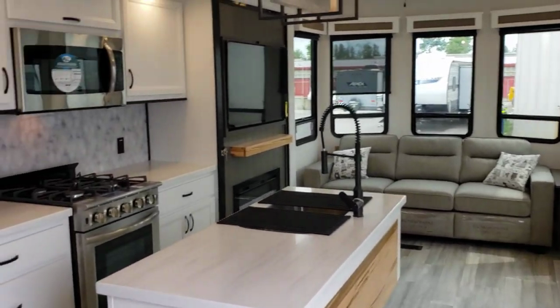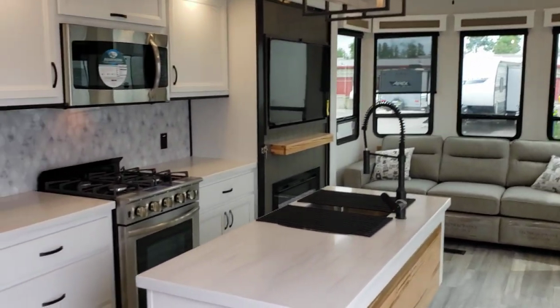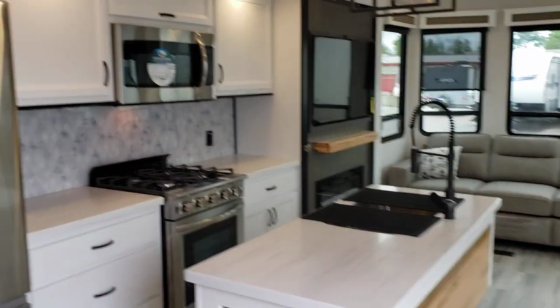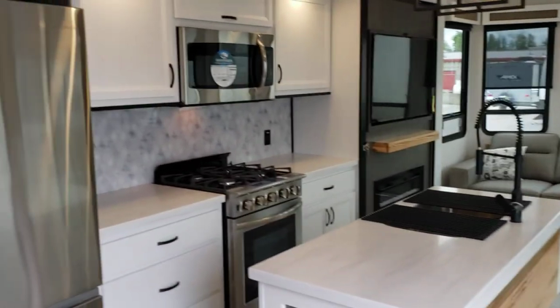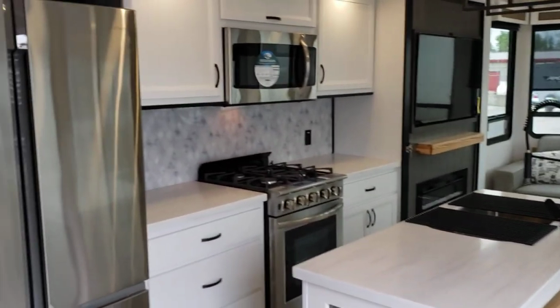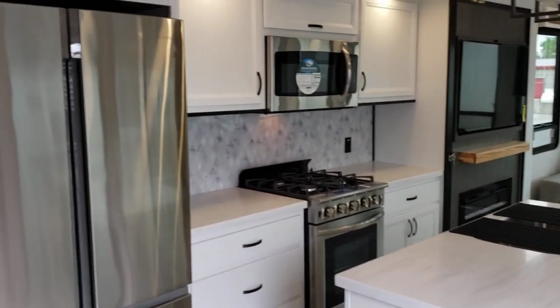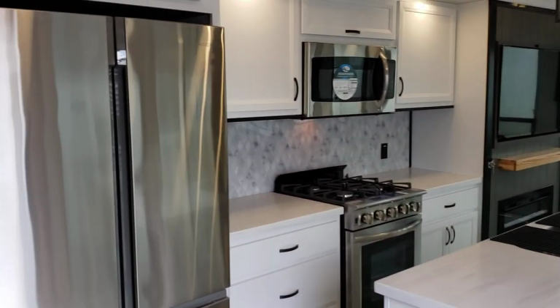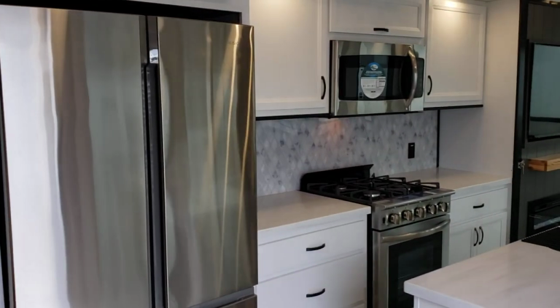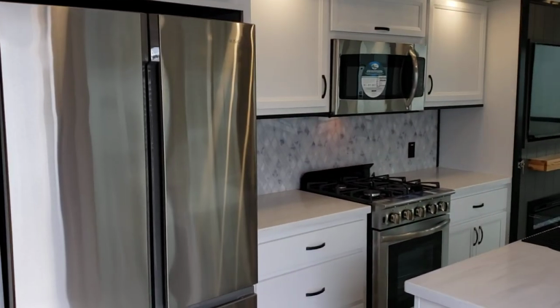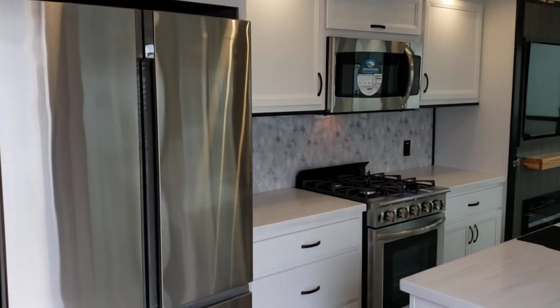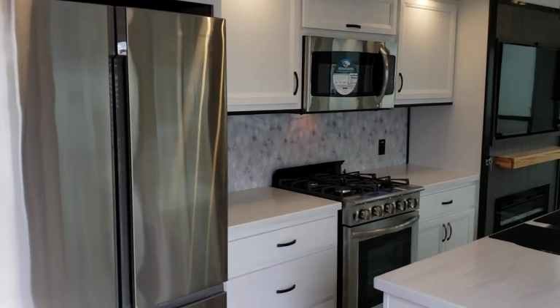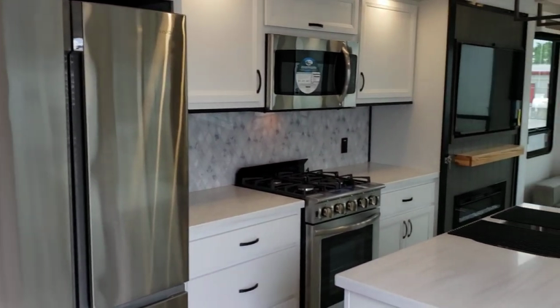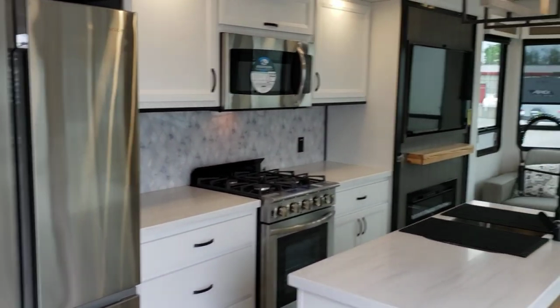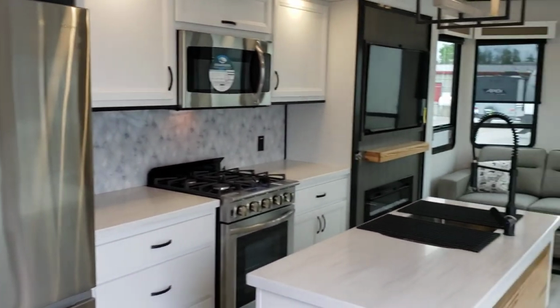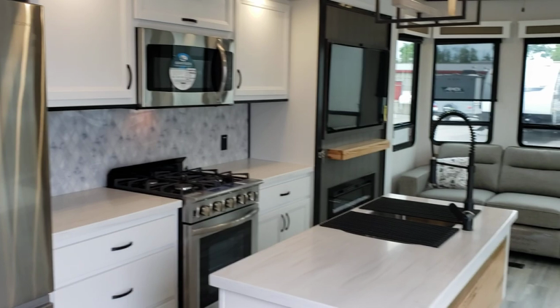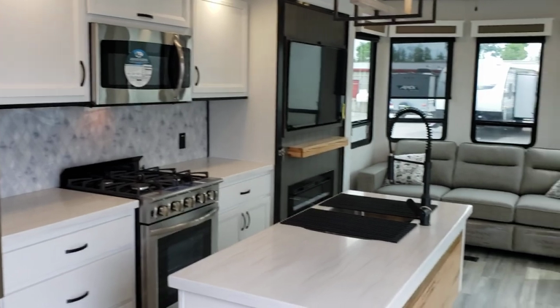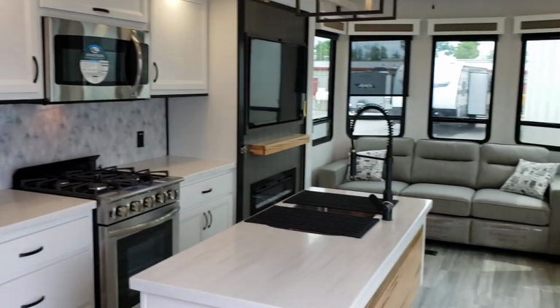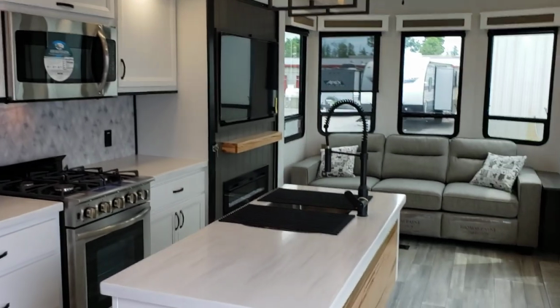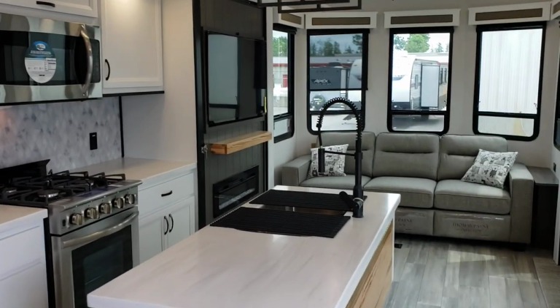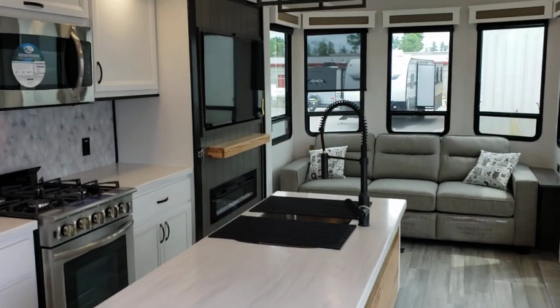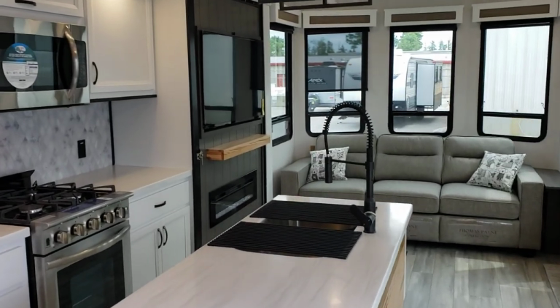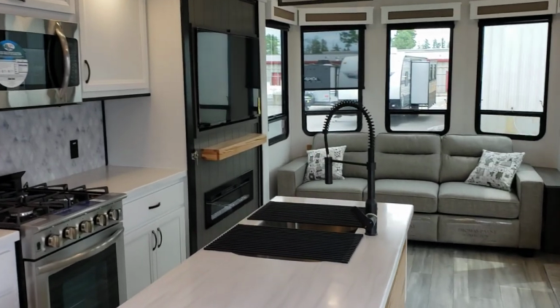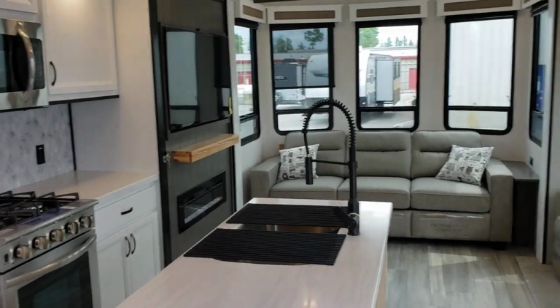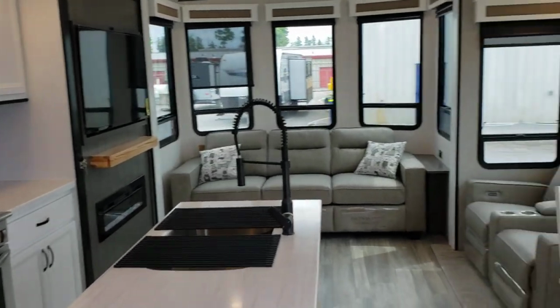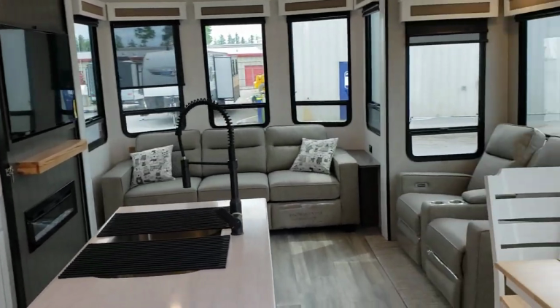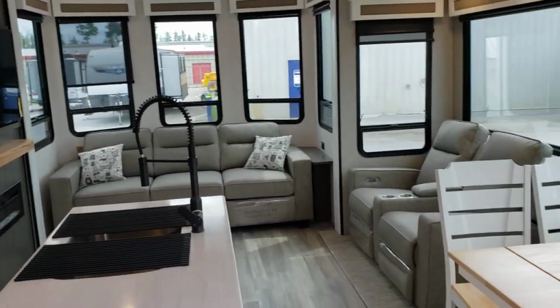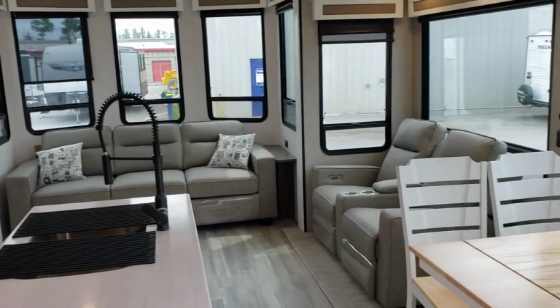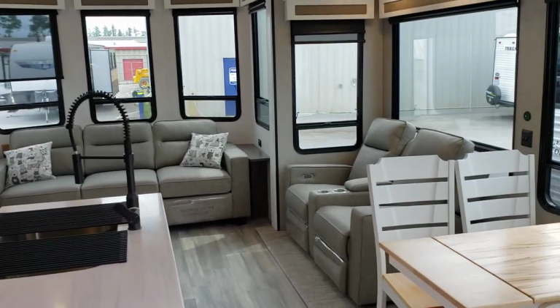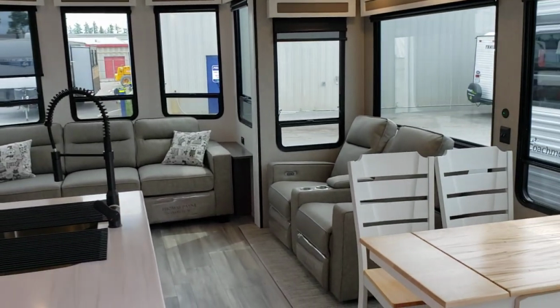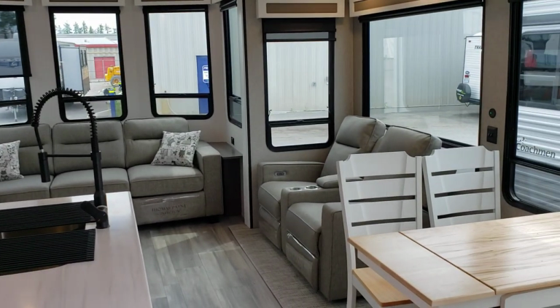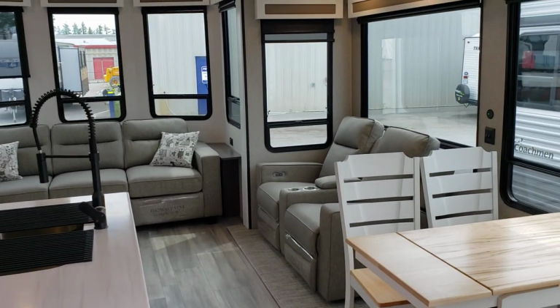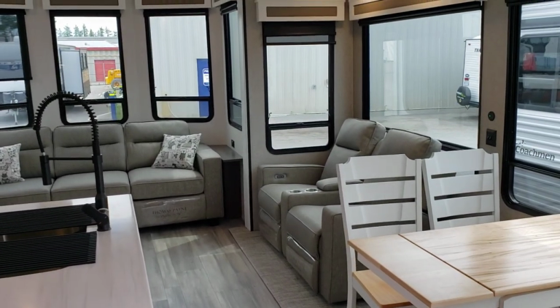We'd invite you down to Promenade RV Centre to come have a close look at this brand new updated 2023 40CCK Cedar Creek.